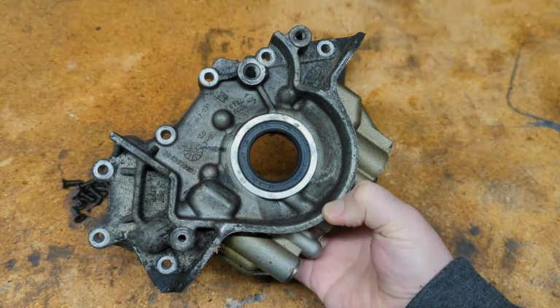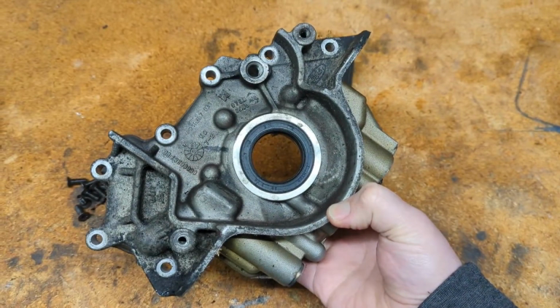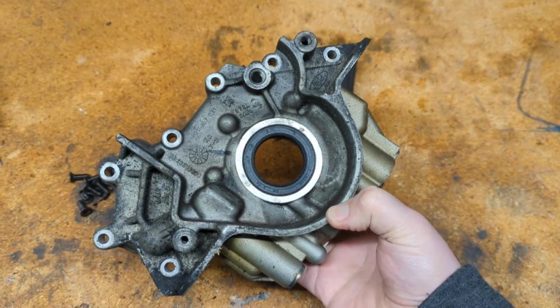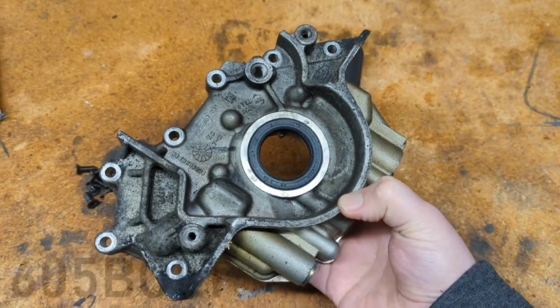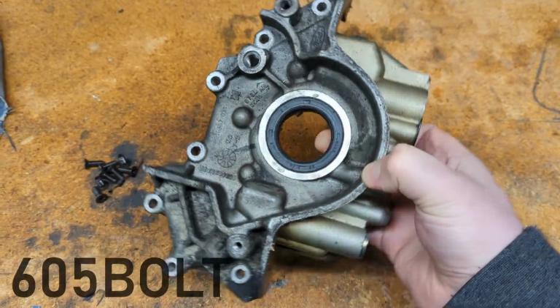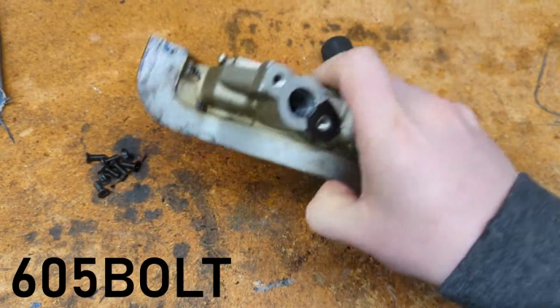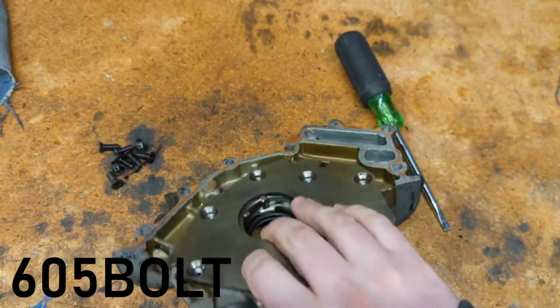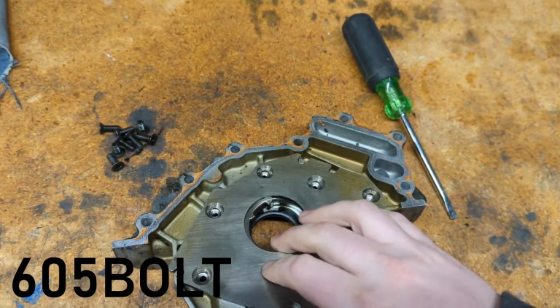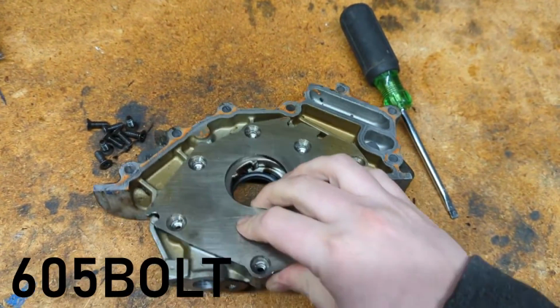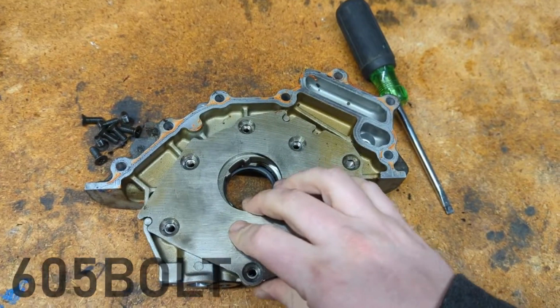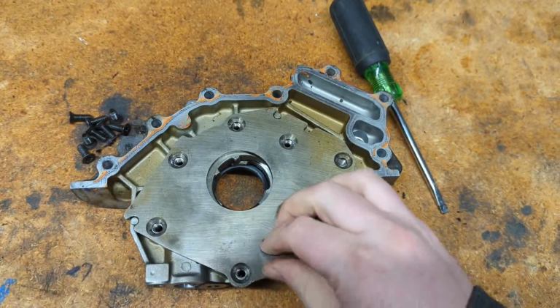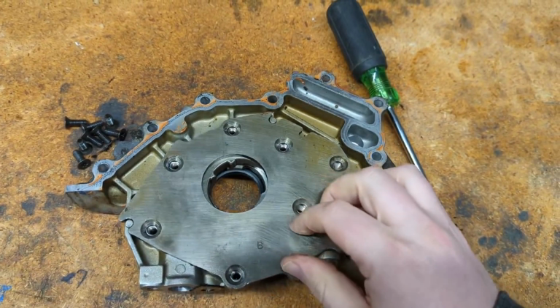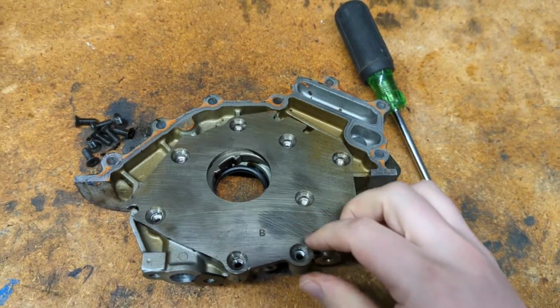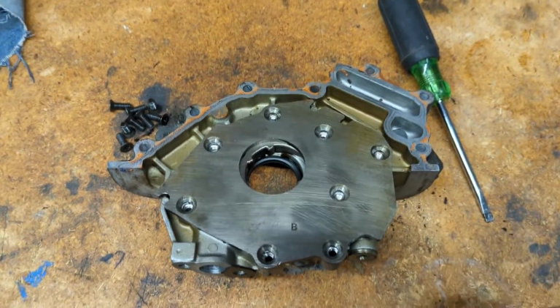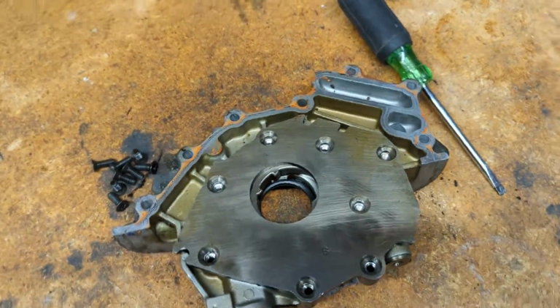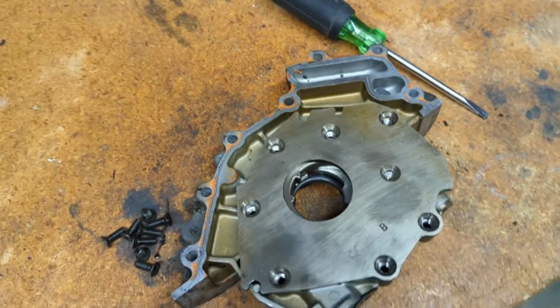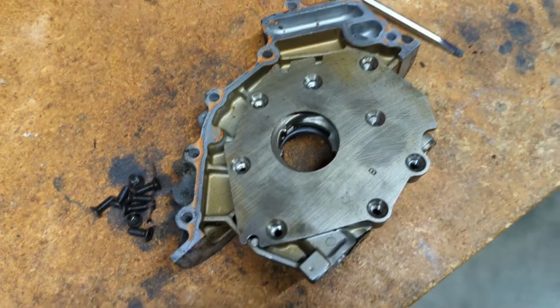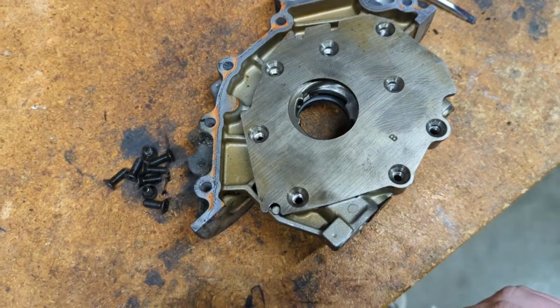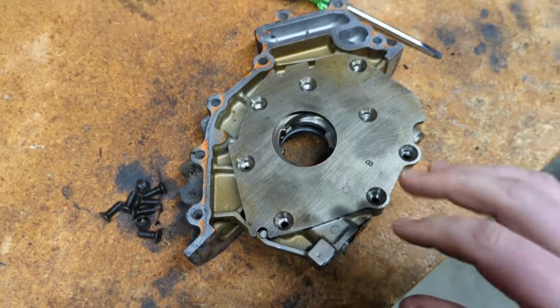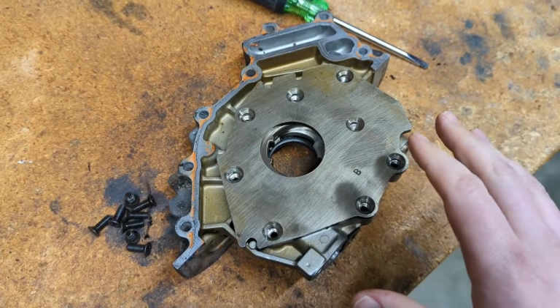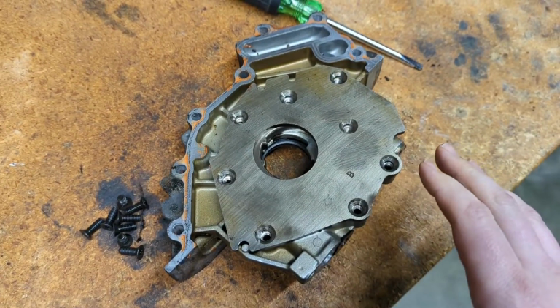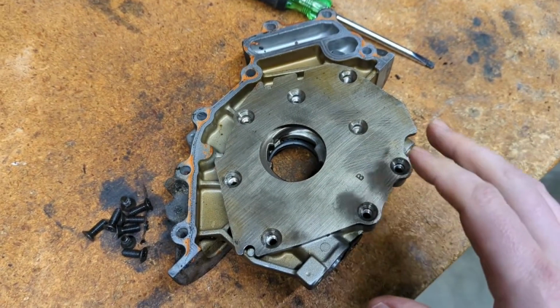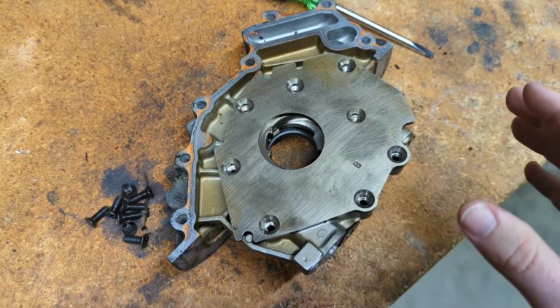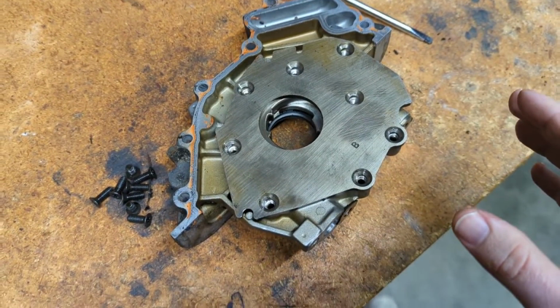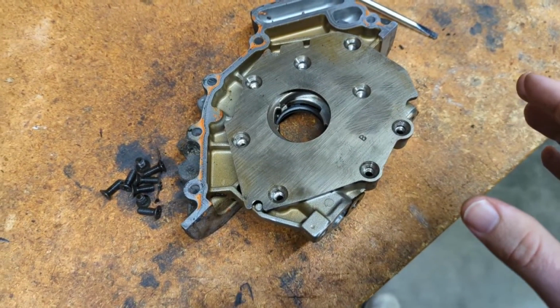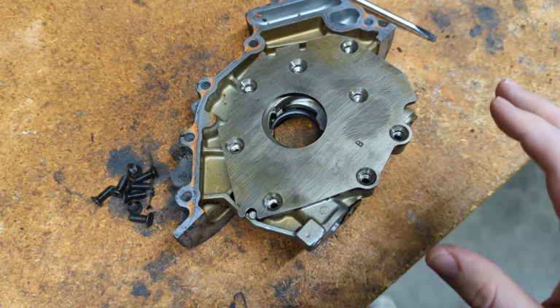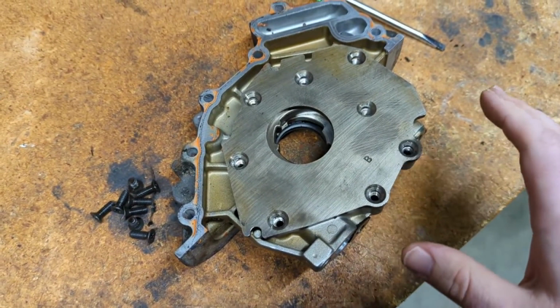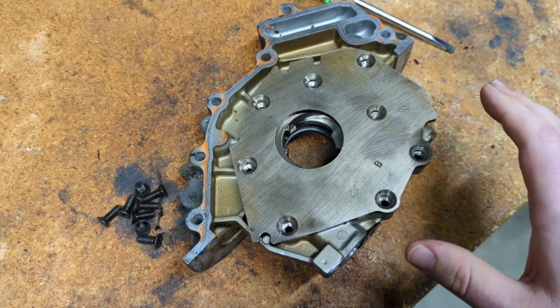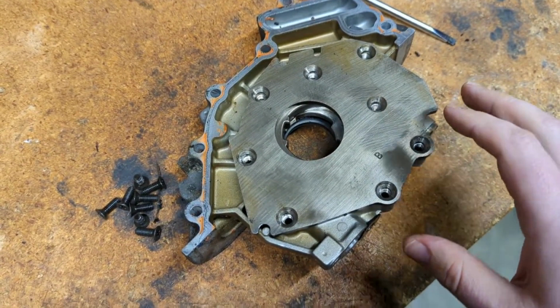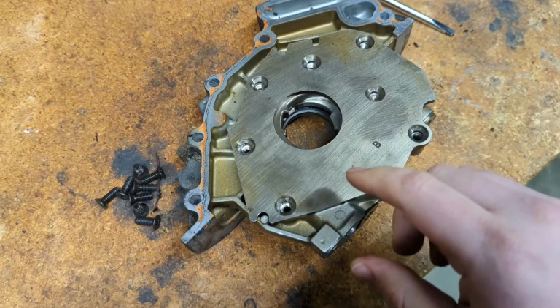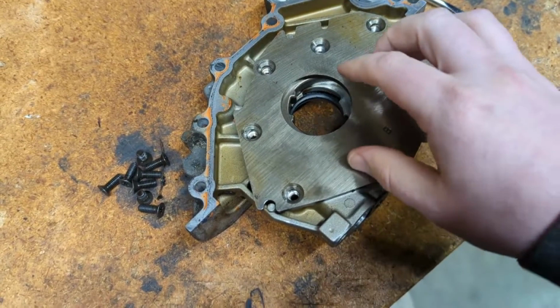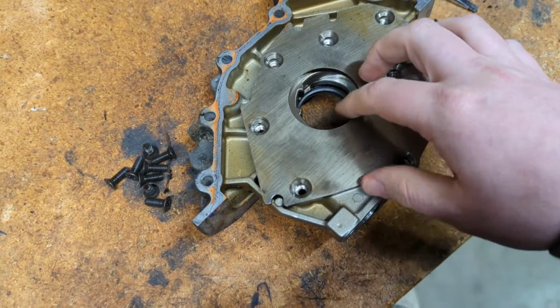This is an oil pump from my SVT Focus. It was run out of oil at one point. It's a Gerotor style pump — that's what it's called. This is pretty modern. This is how most new Fords and new vehicles in general have their oil pumps.